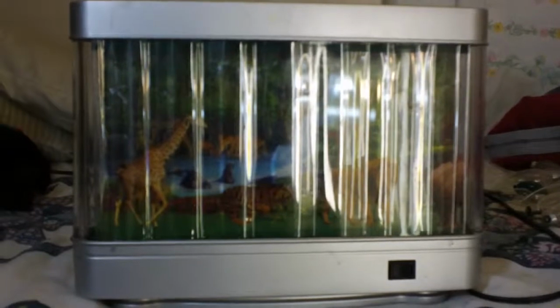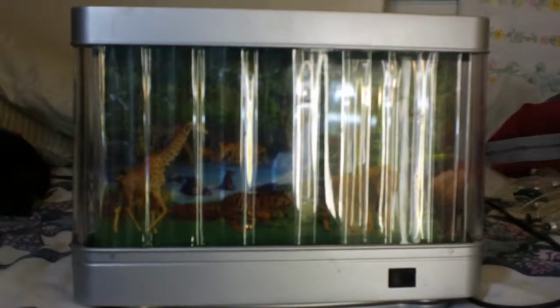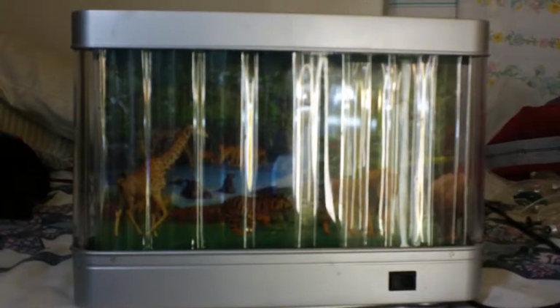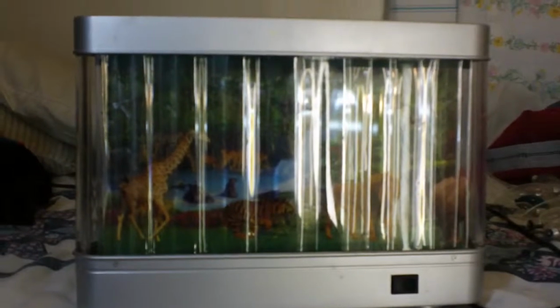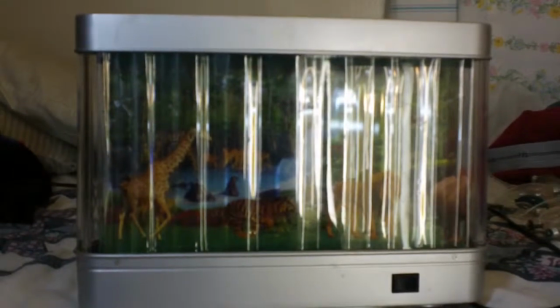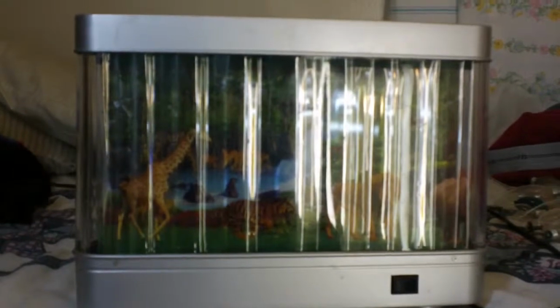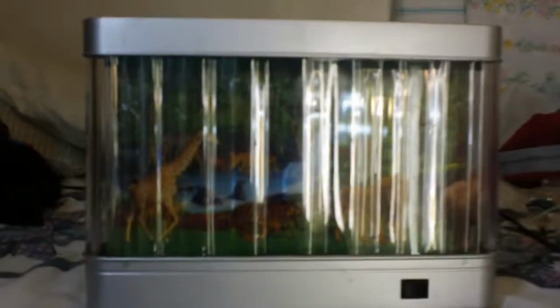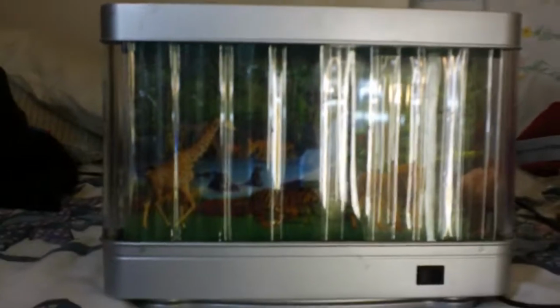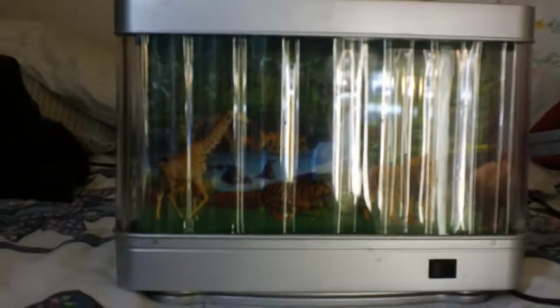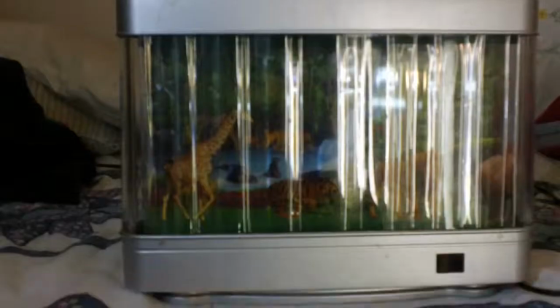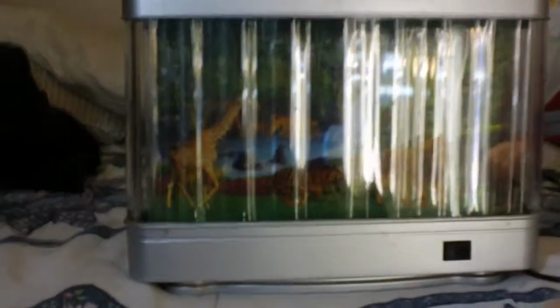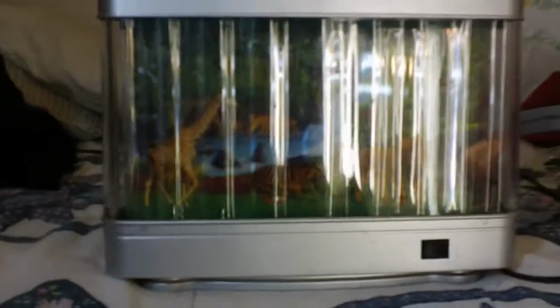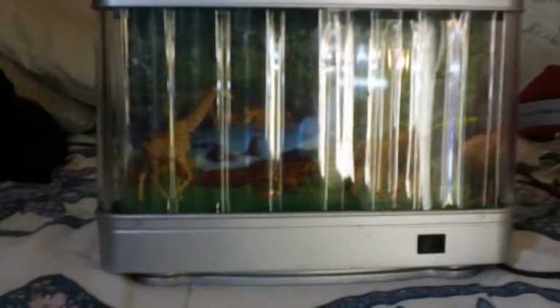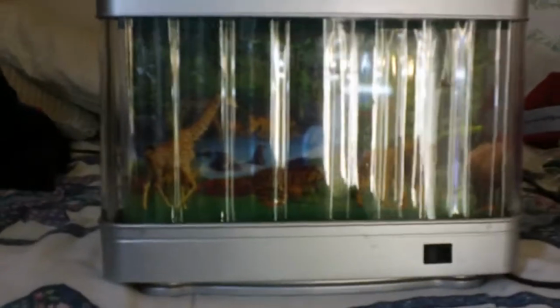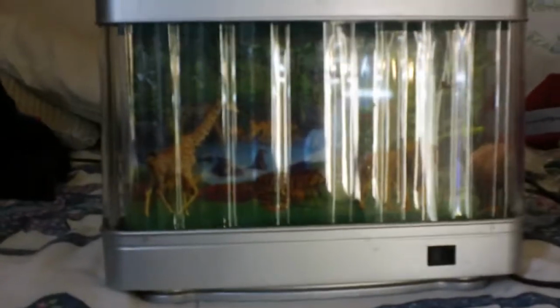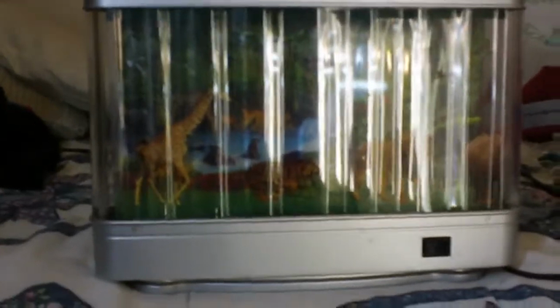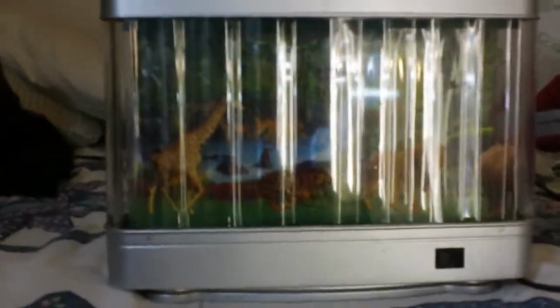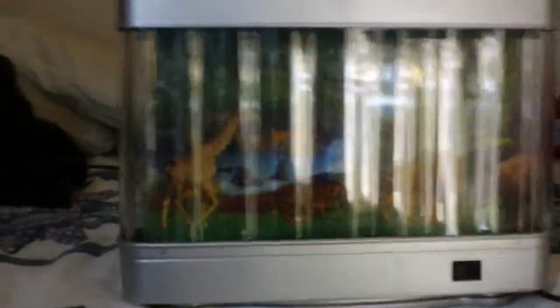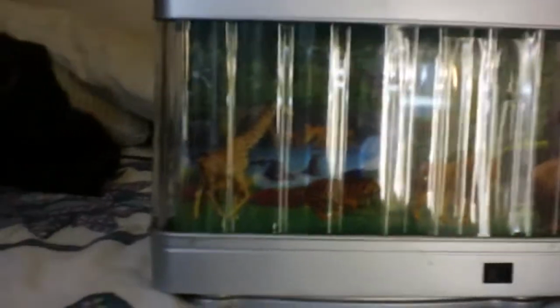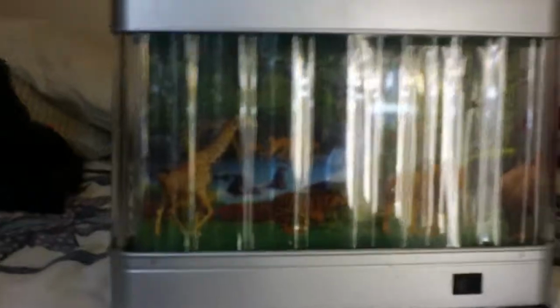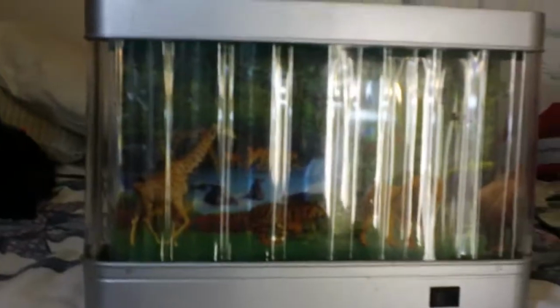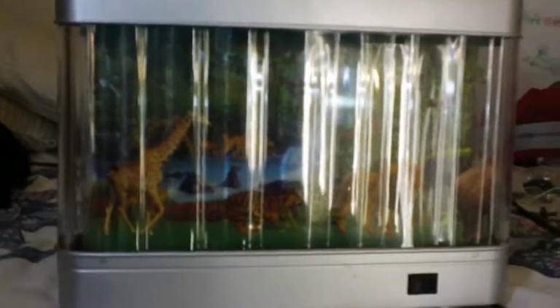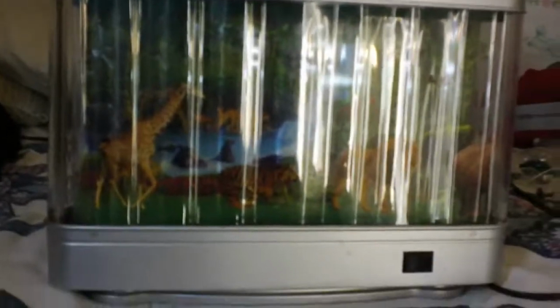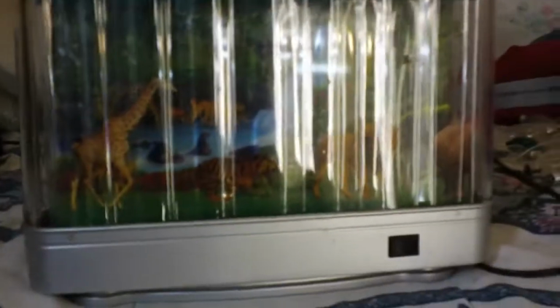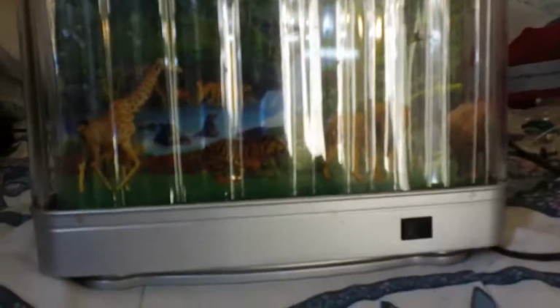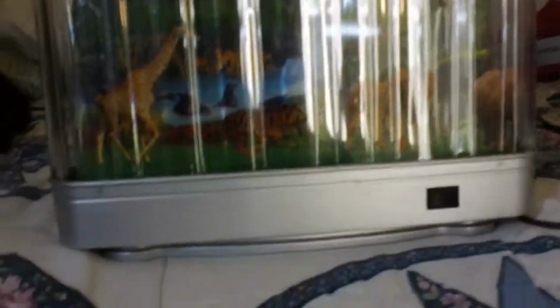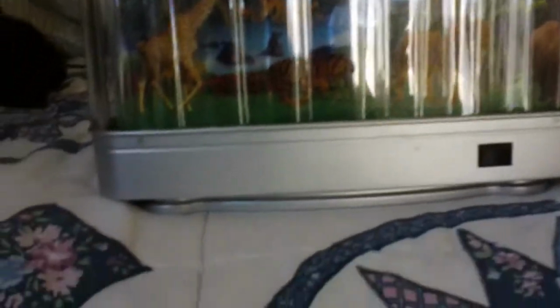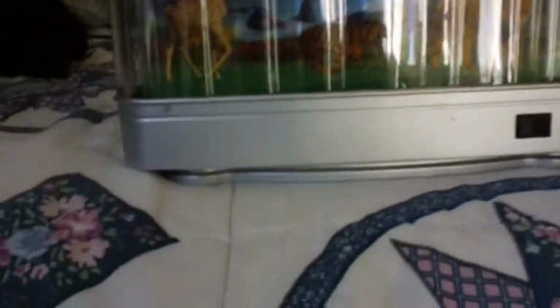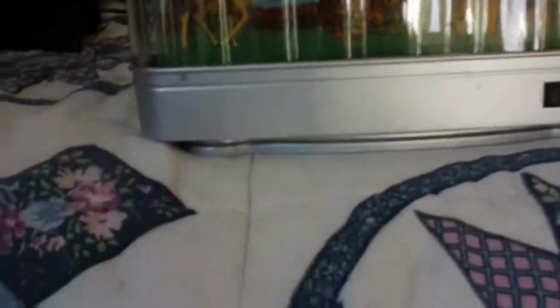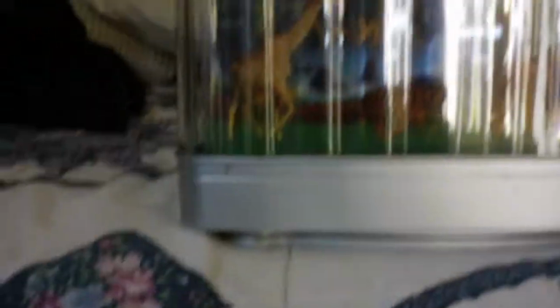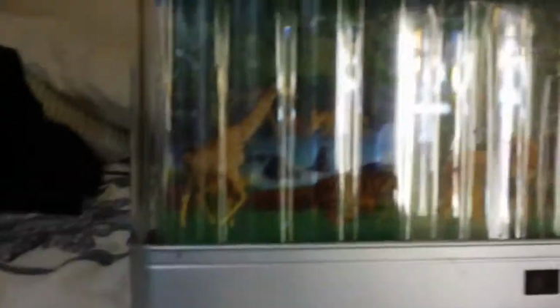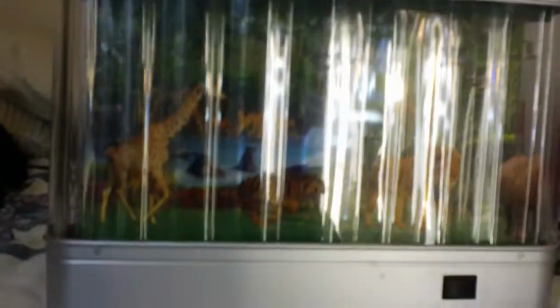Hello, this is Seth Belovine here, and today I'm going to show you my Jungle Night Light. I got this for Christmas, probably two or three years ago.